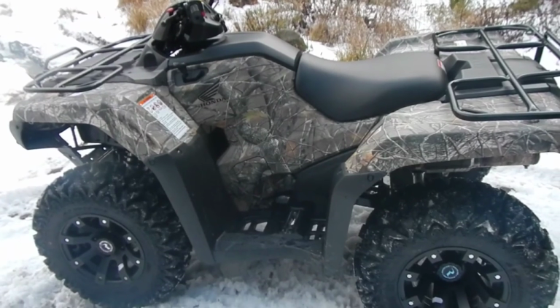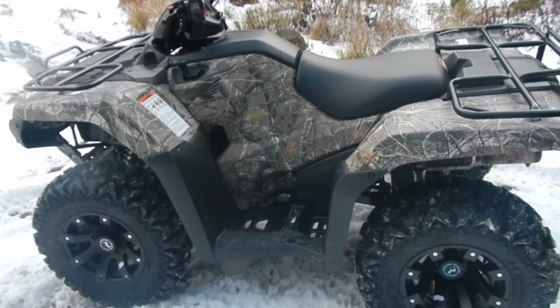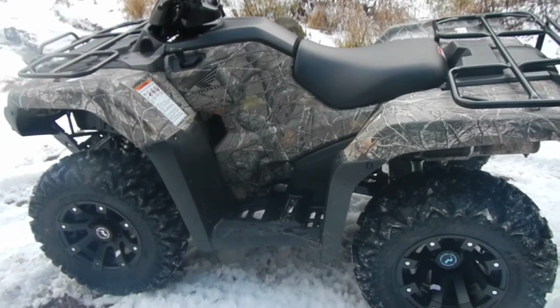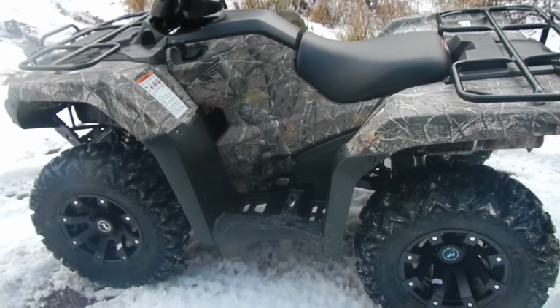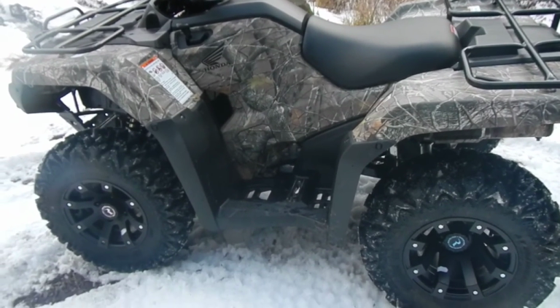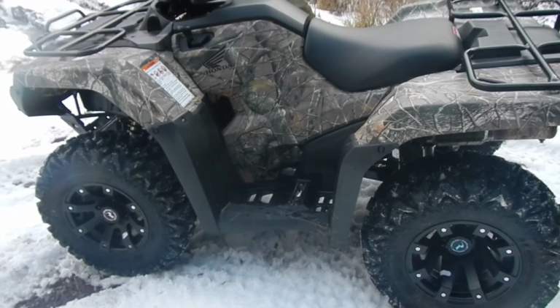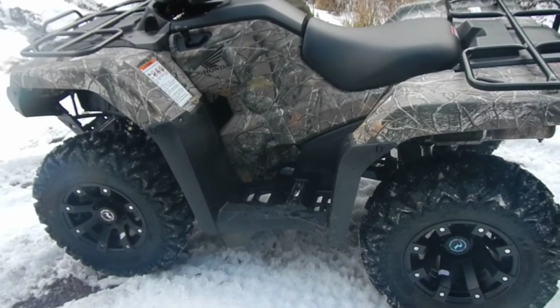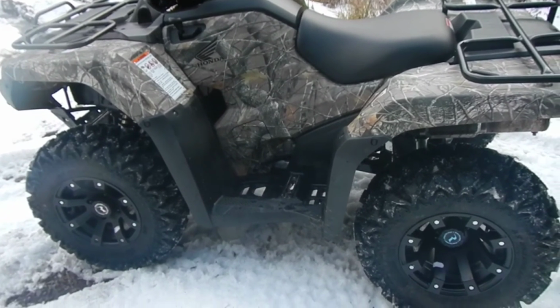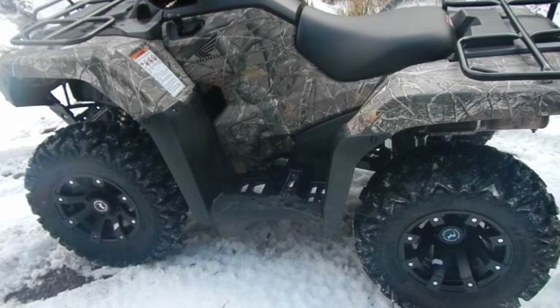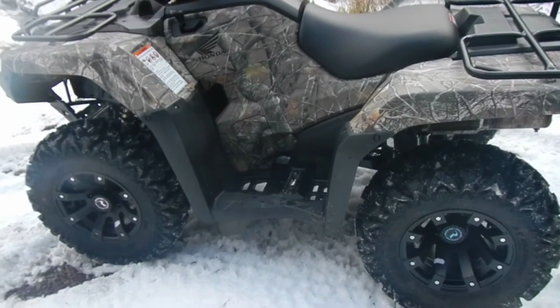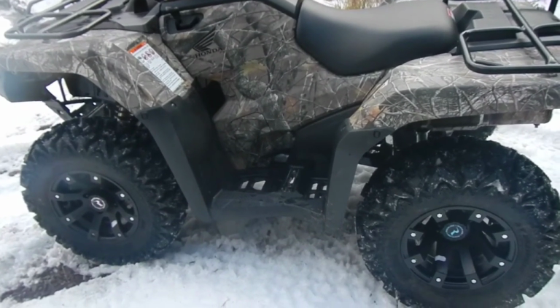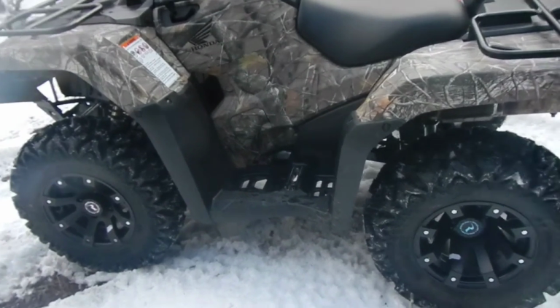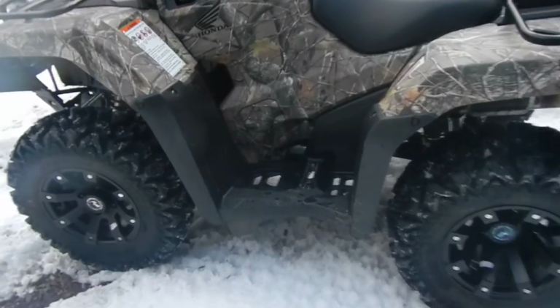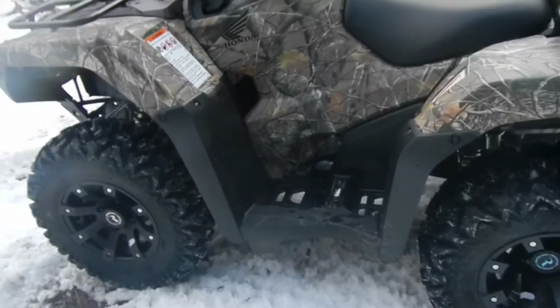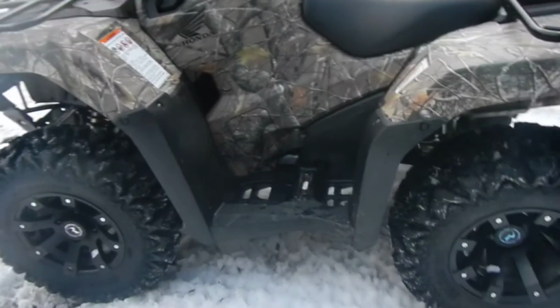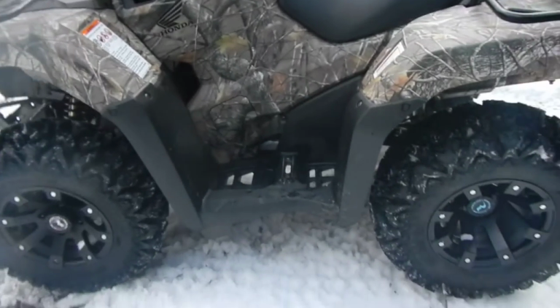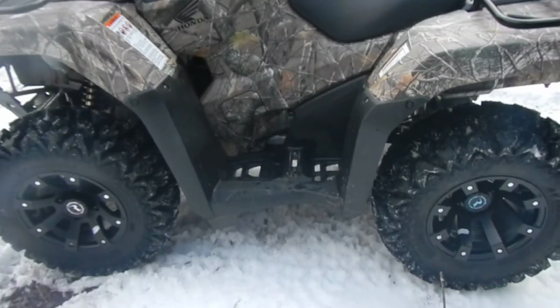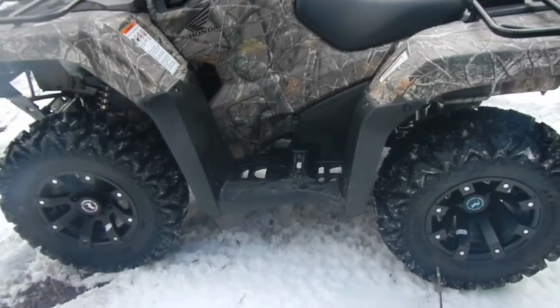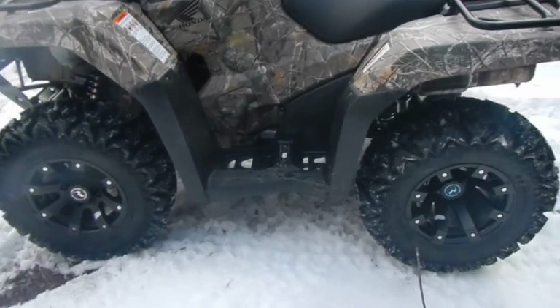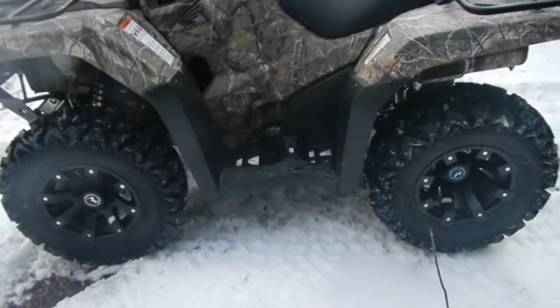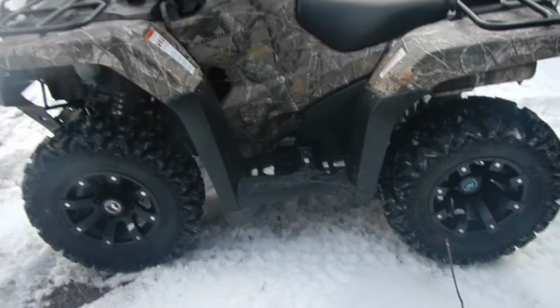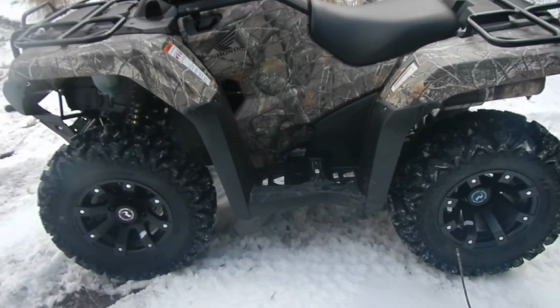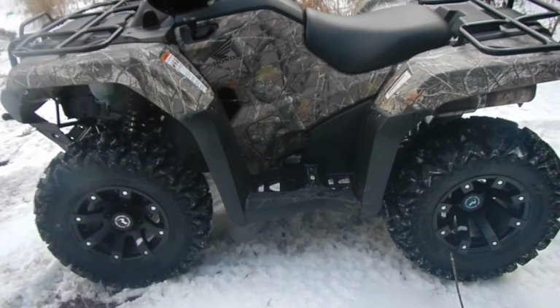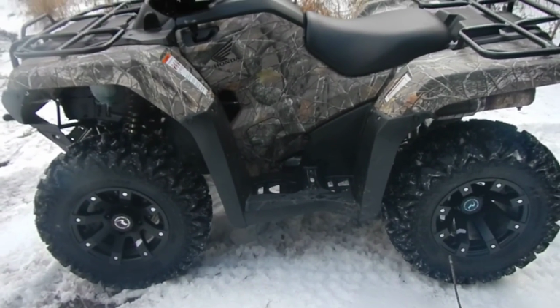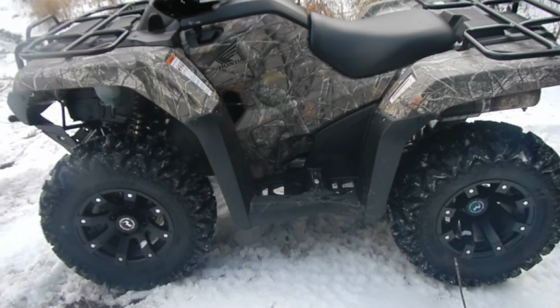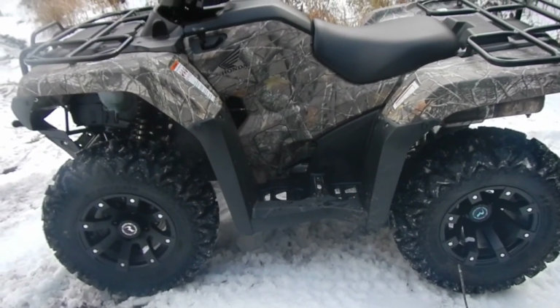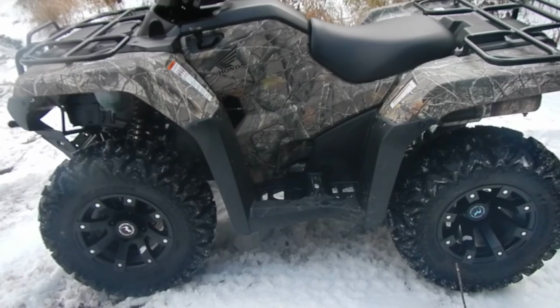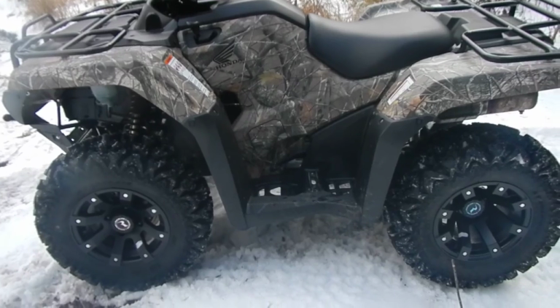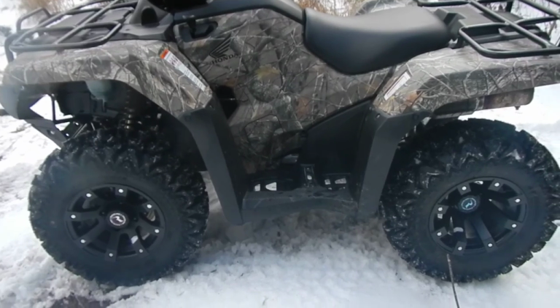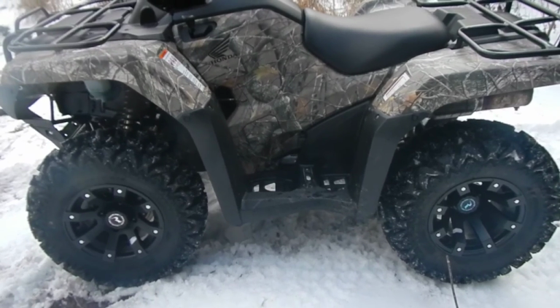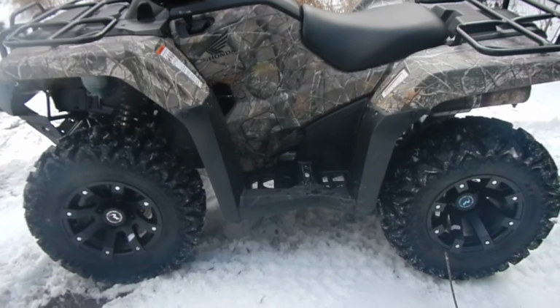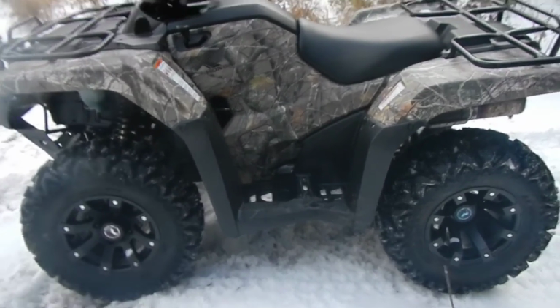There she is. So to get a GoPro, I'll get you a lot better video here. Thanks for watching.